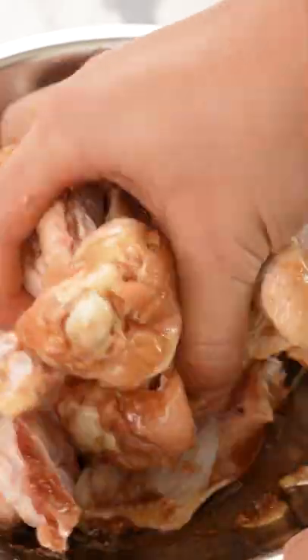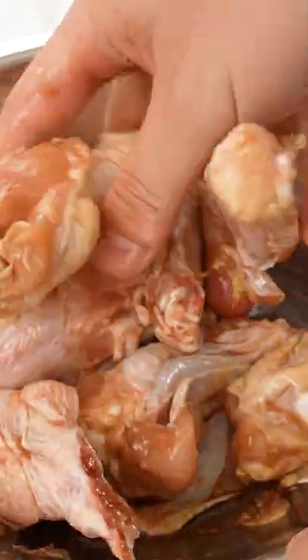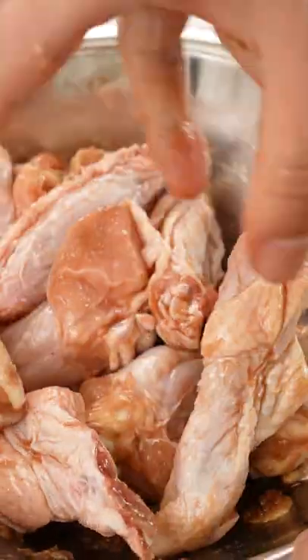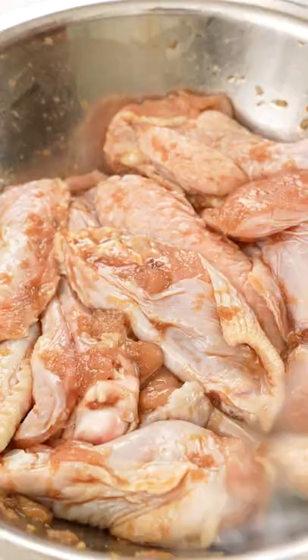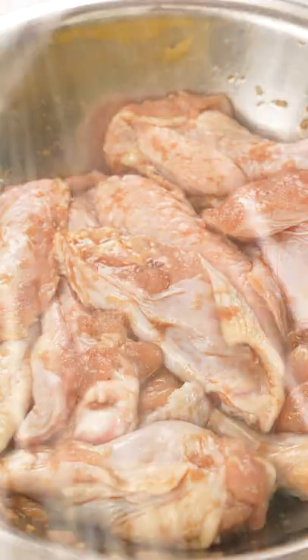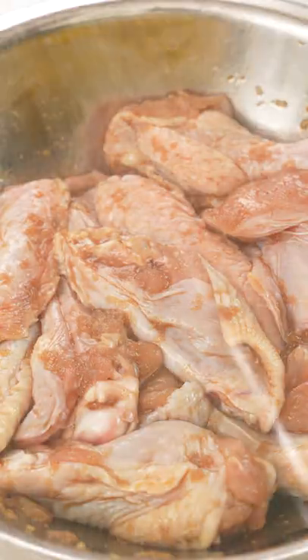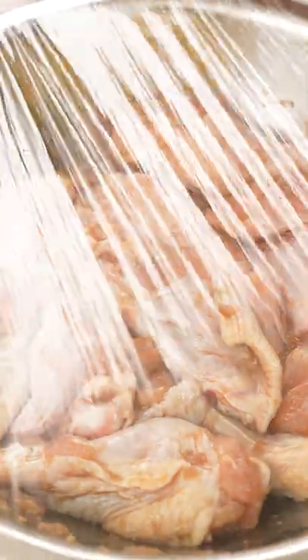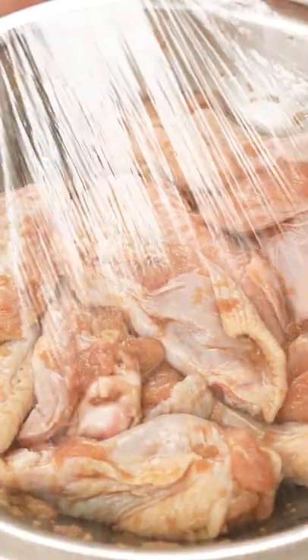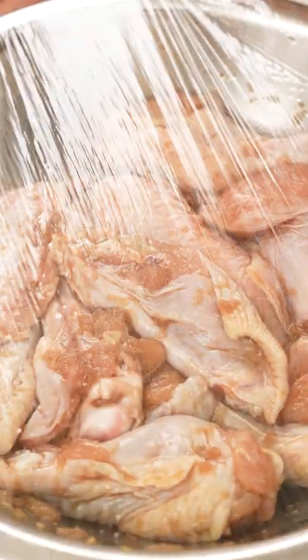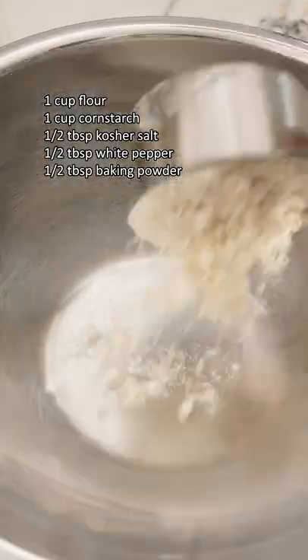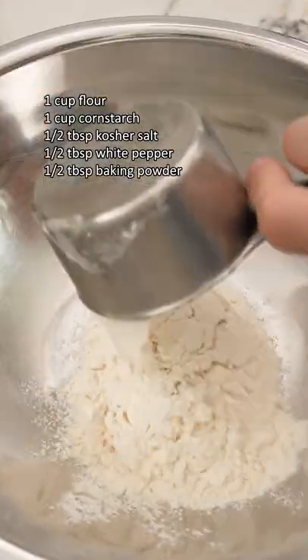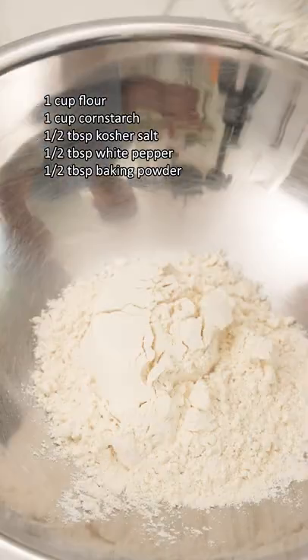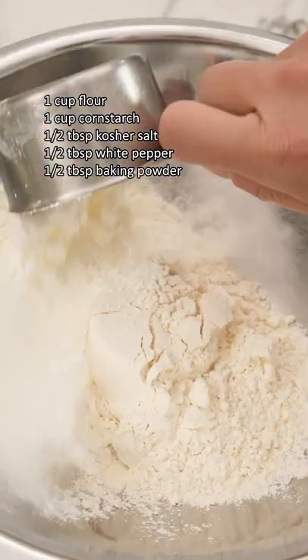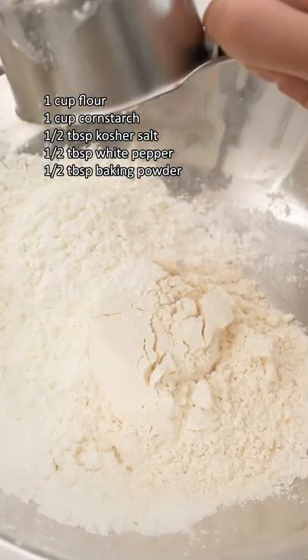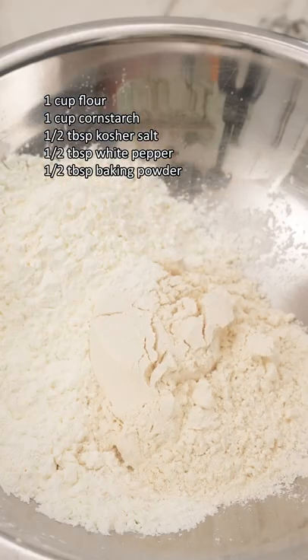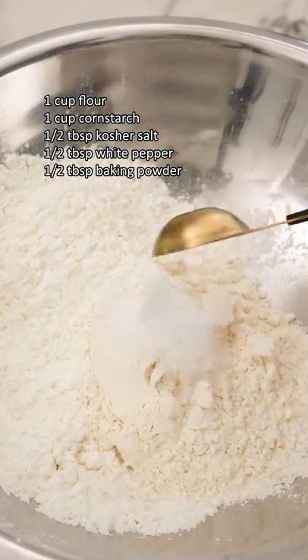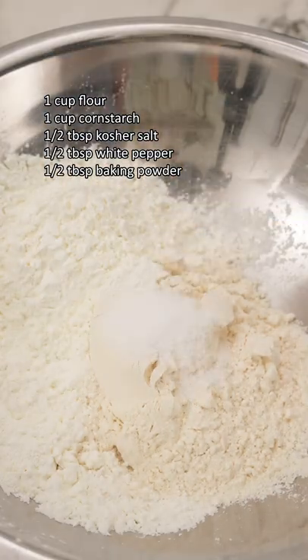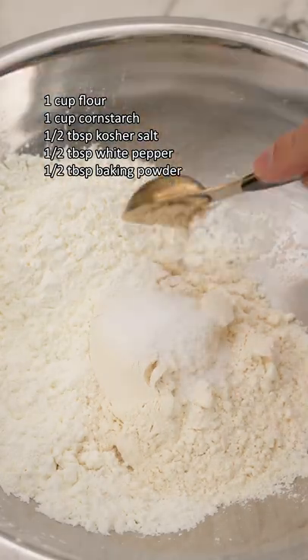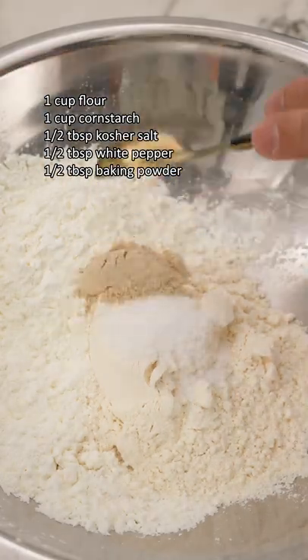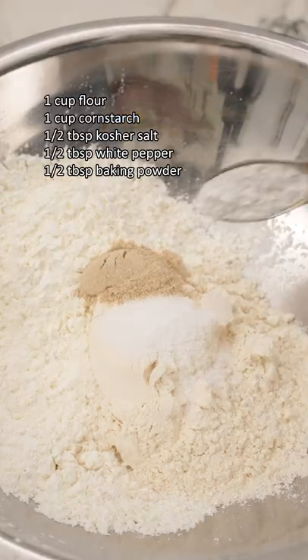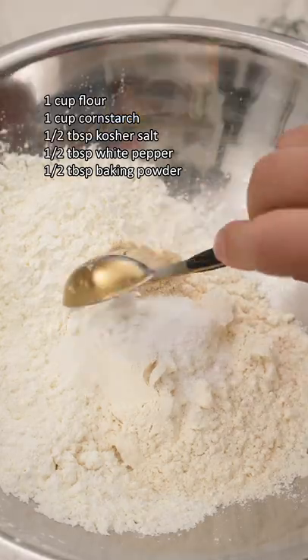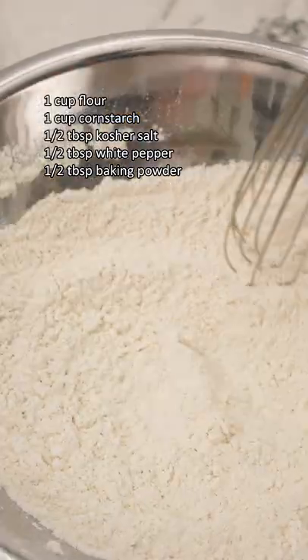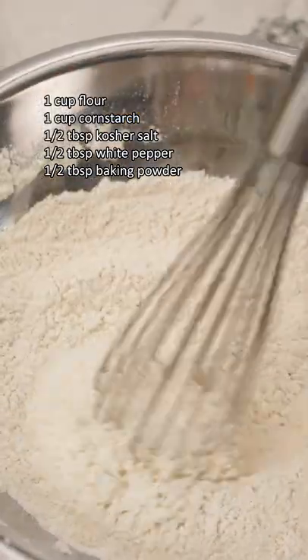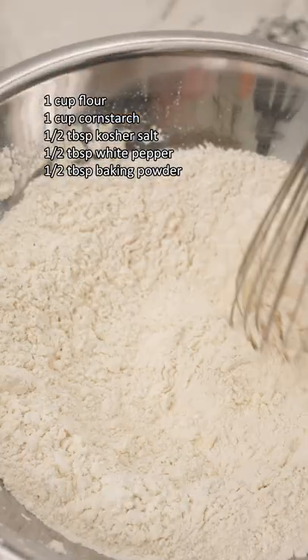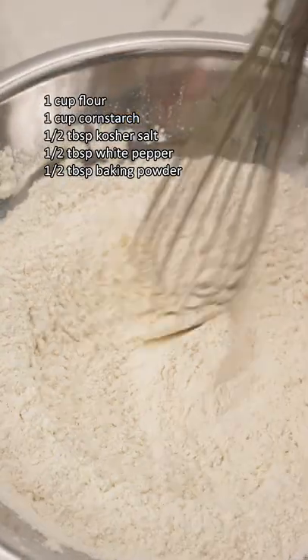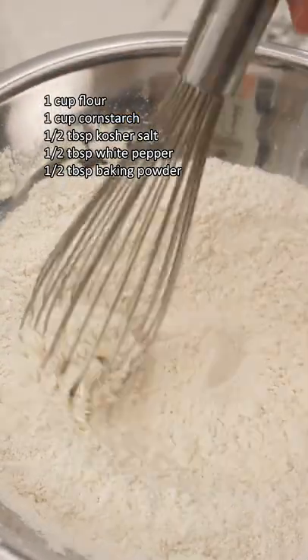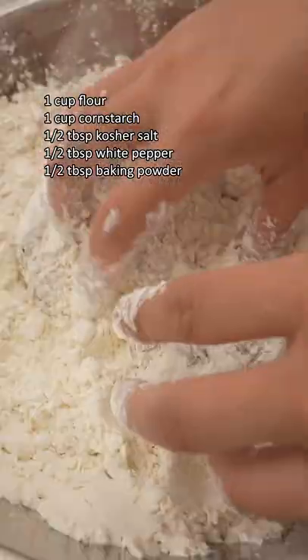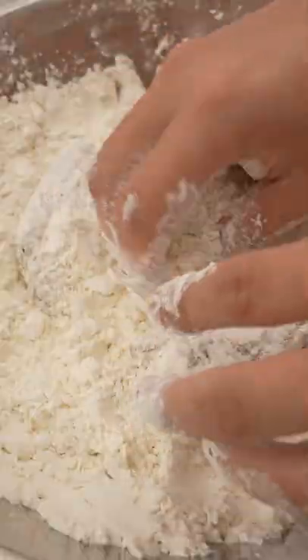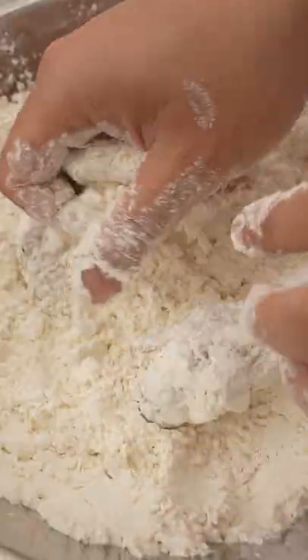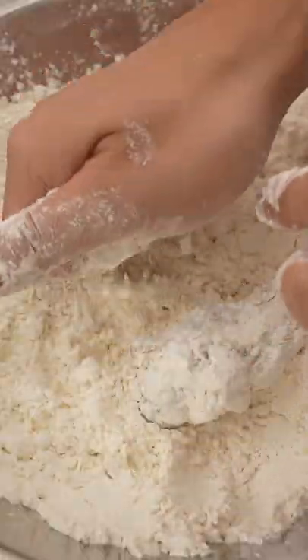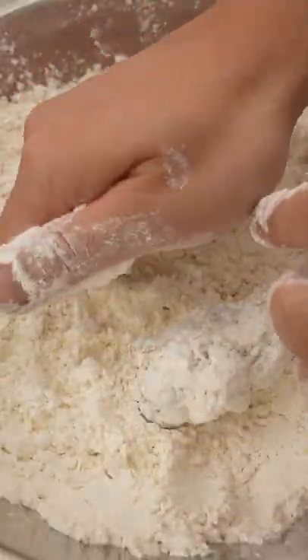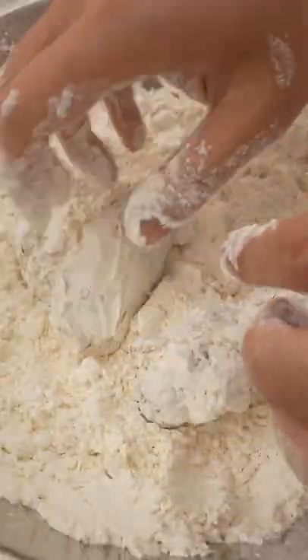Mix them well and let them marinate for at least an hour, then combine flour, cornstarch, salt, white pepper, and baking powder in a bowl. Dredge your marinated wings in the mixture and really pack it in.